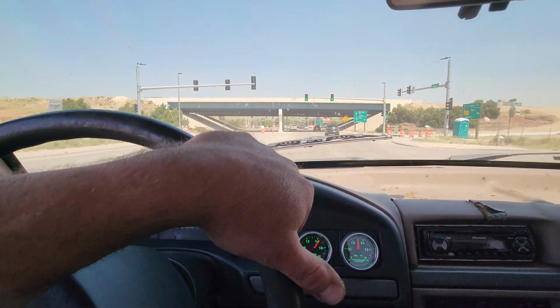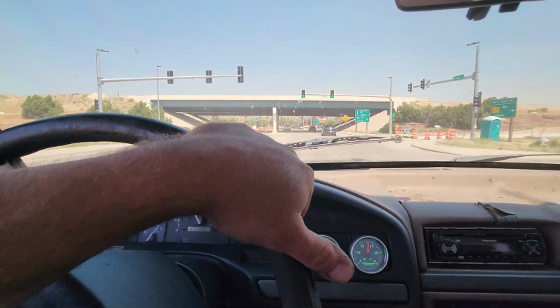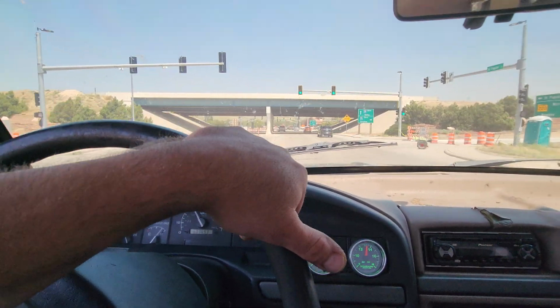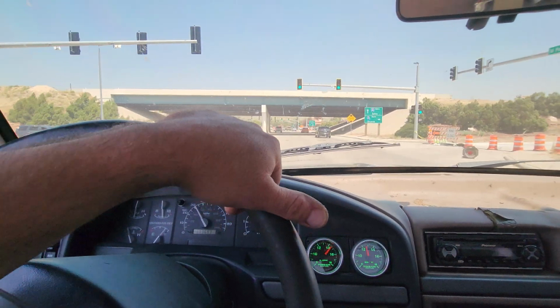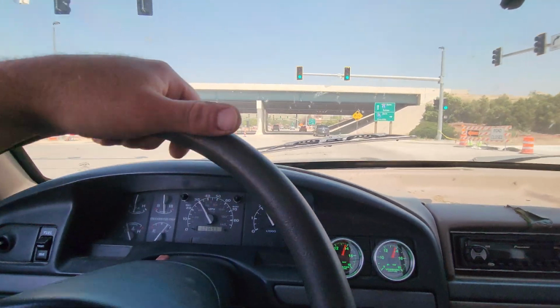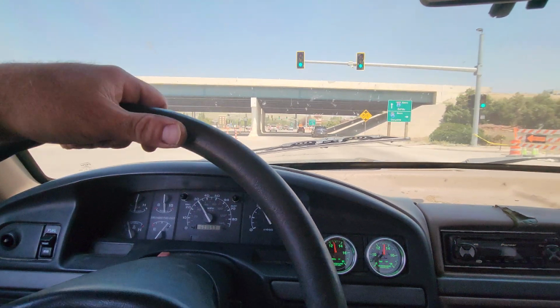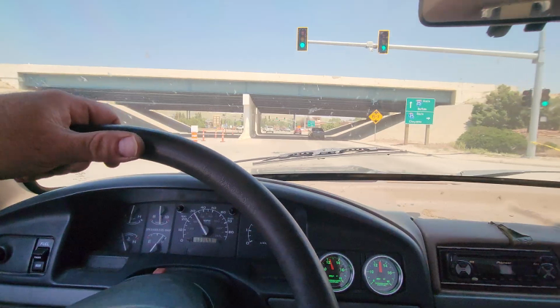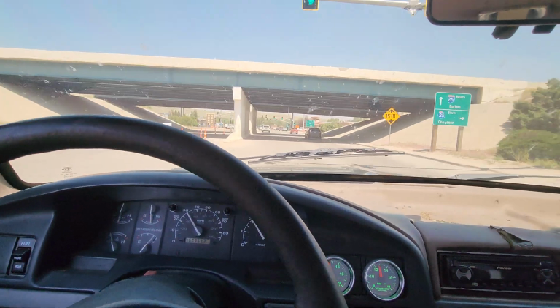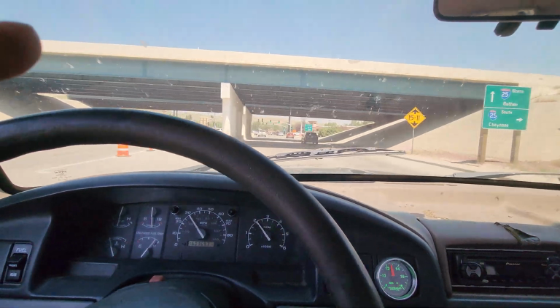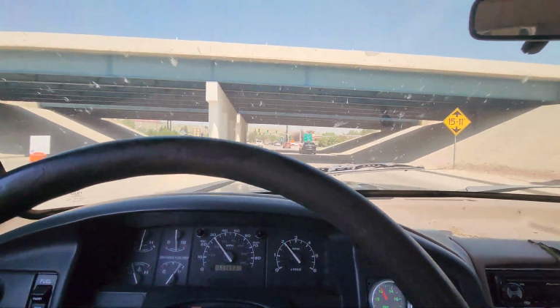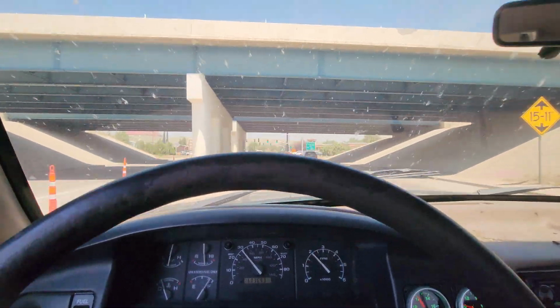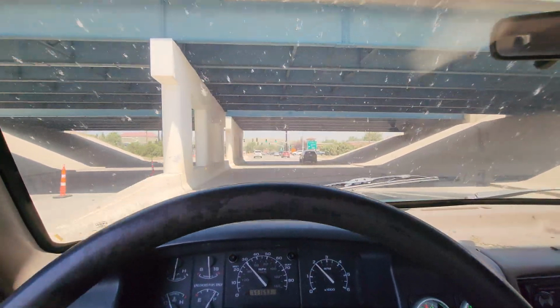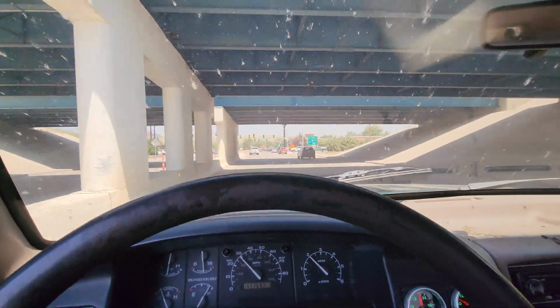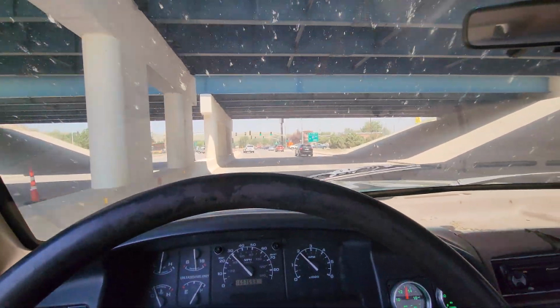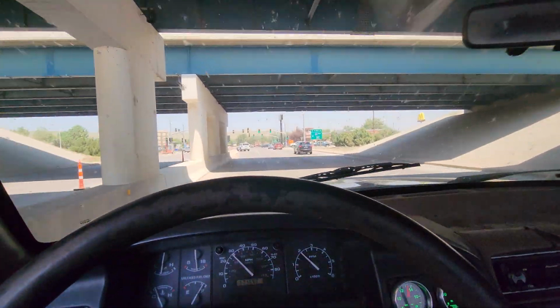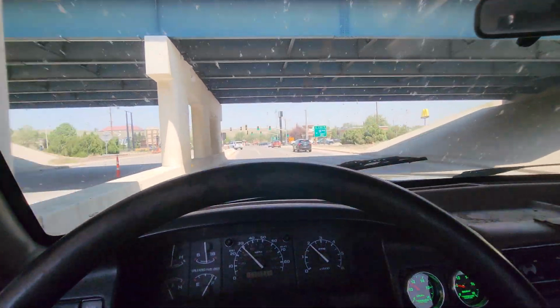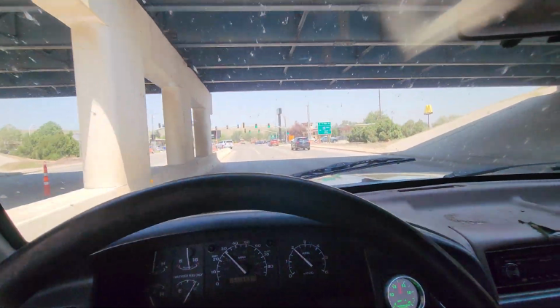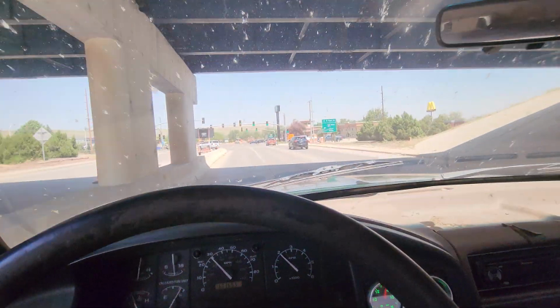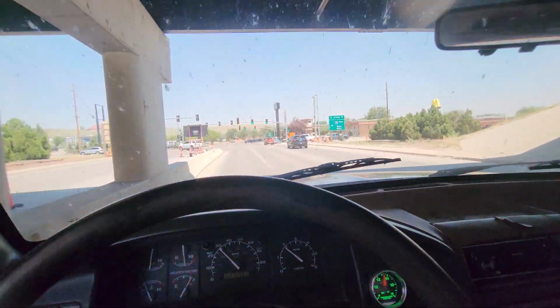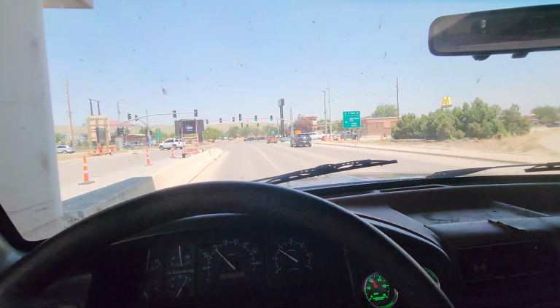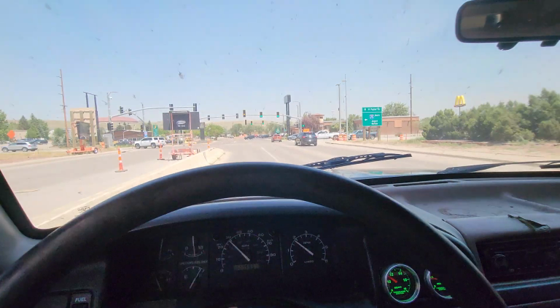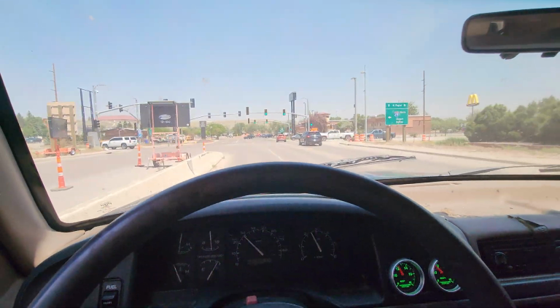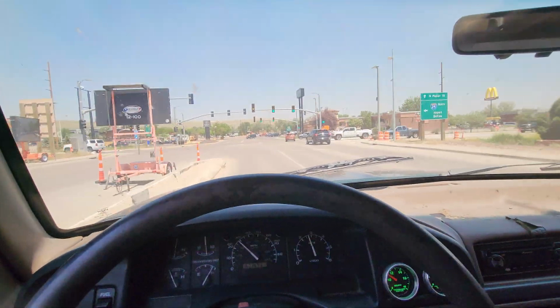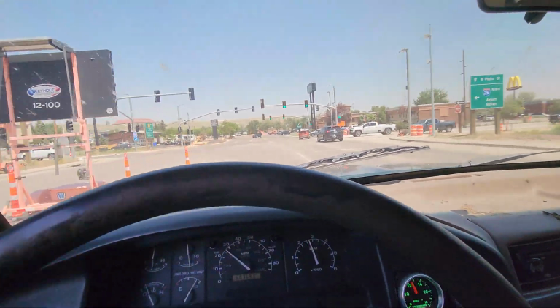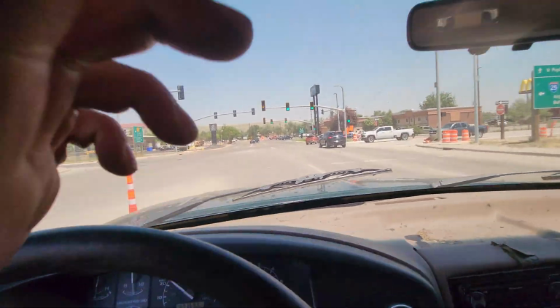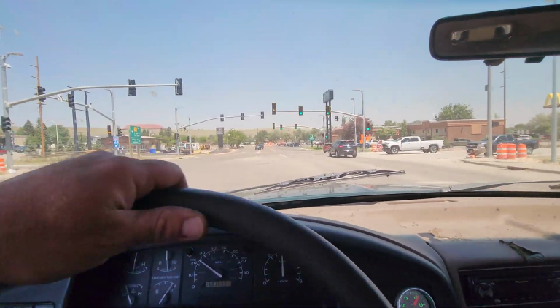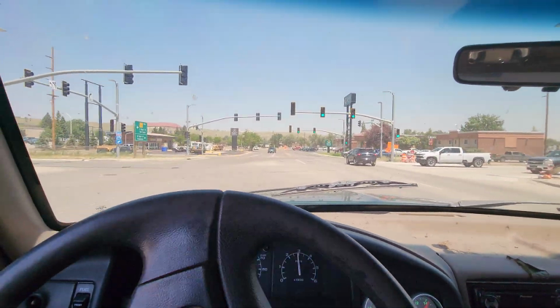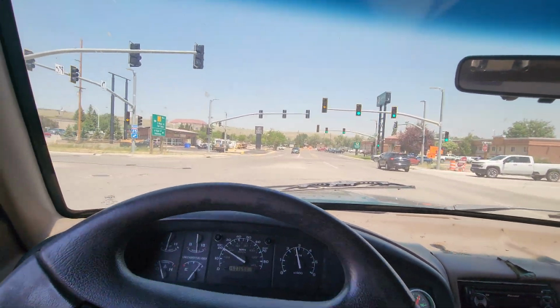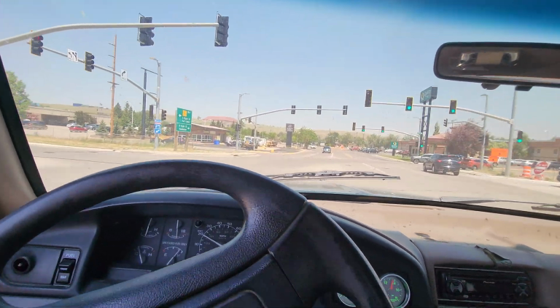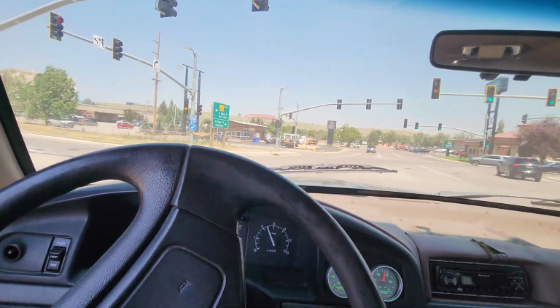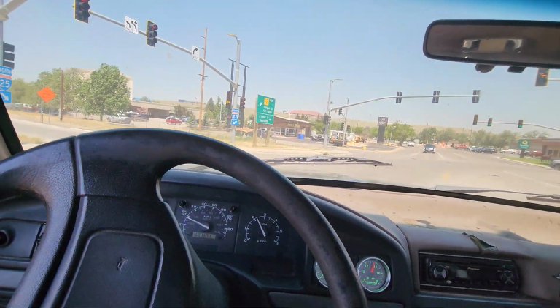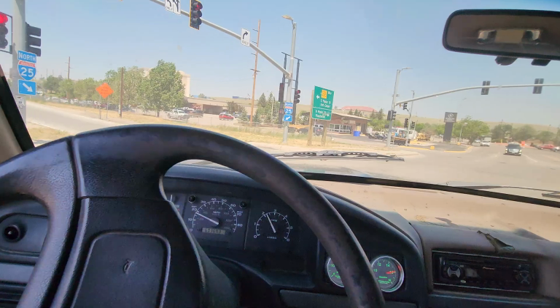This one sounds really nice. Got a really good torque curve through the whole RPM range. It is howling windy out, so we're gonna pull straight into the wind up a 6% grade.